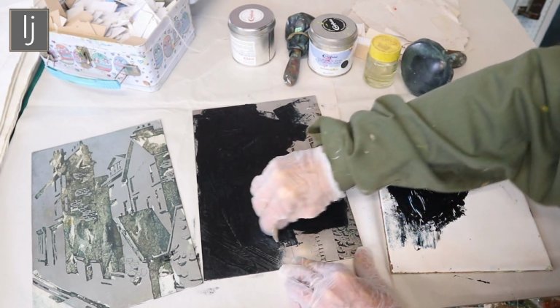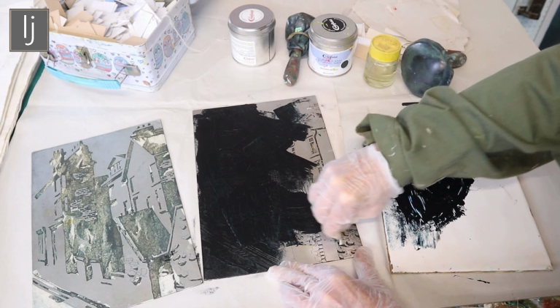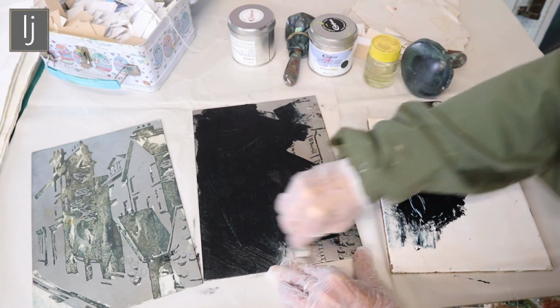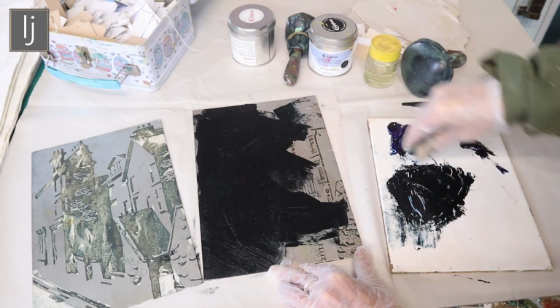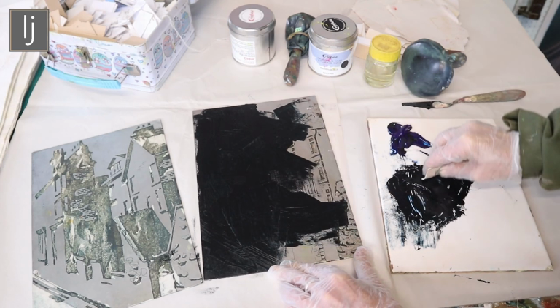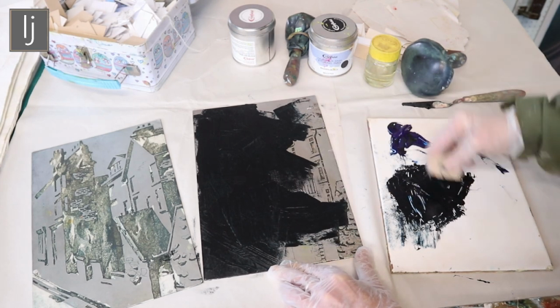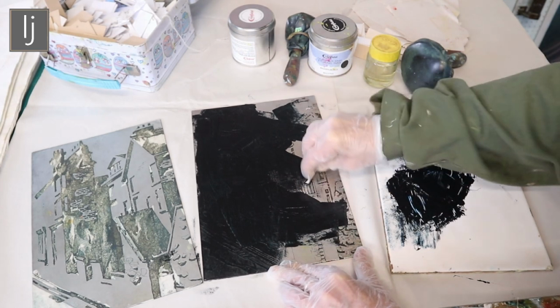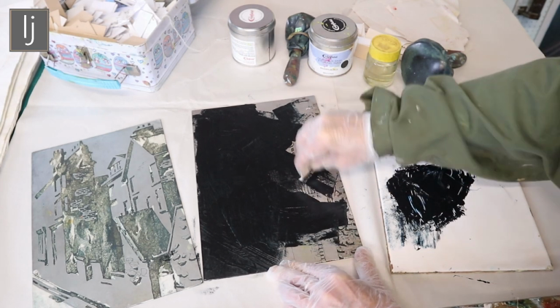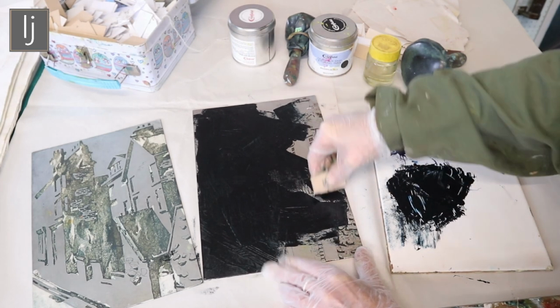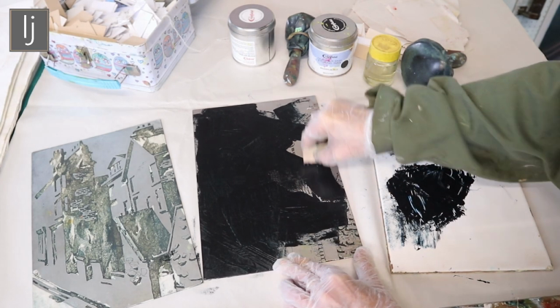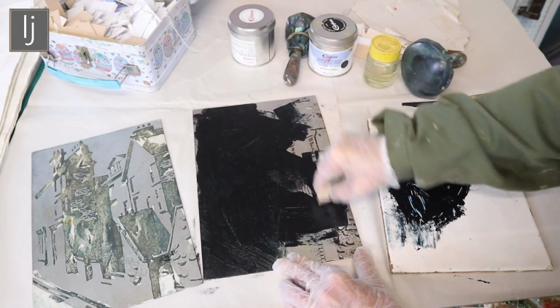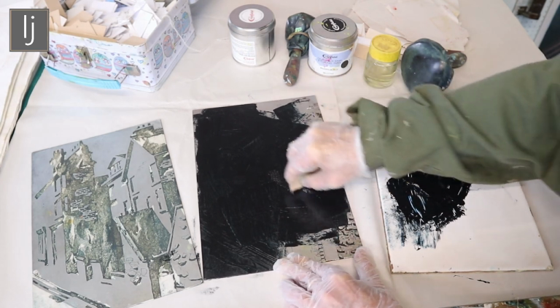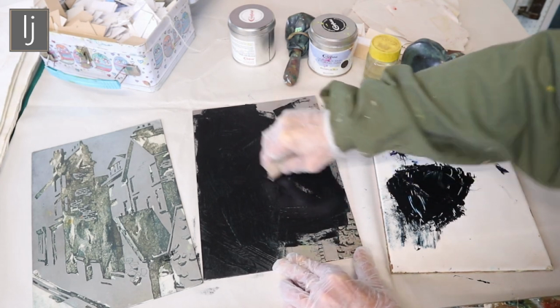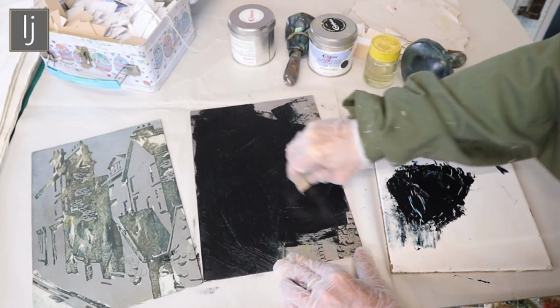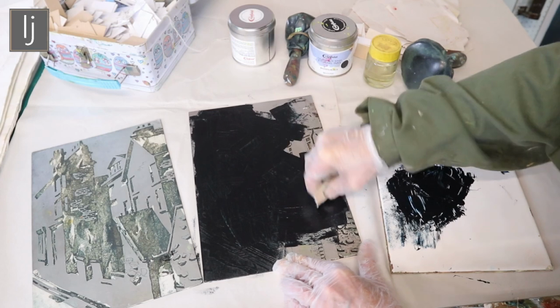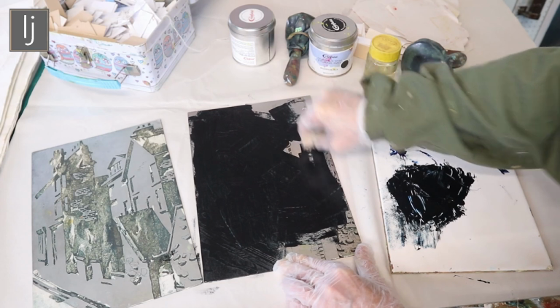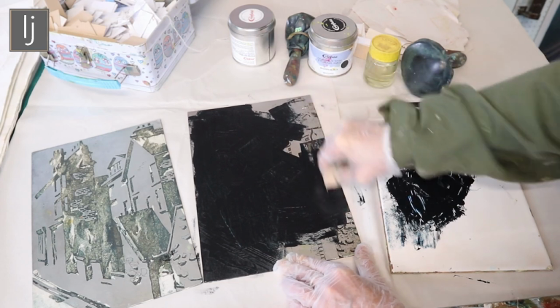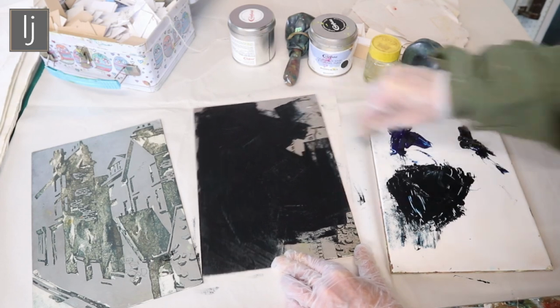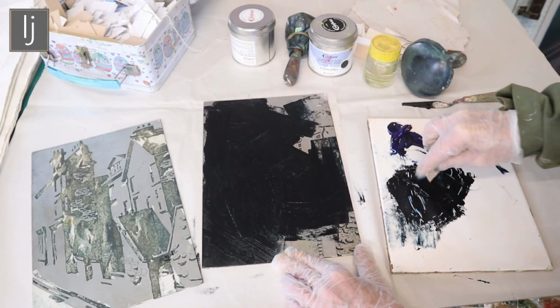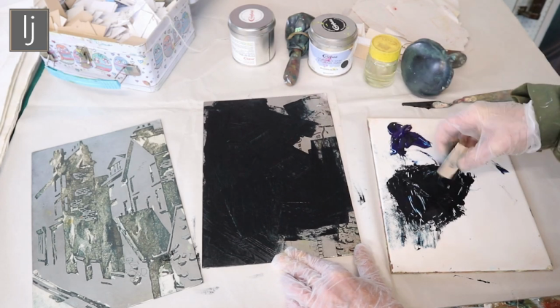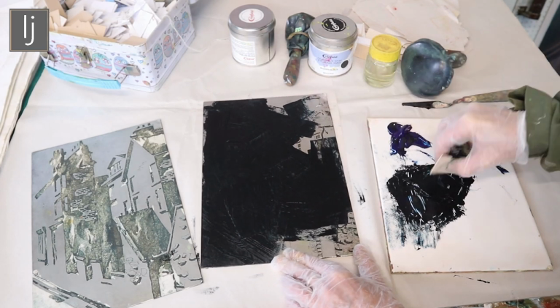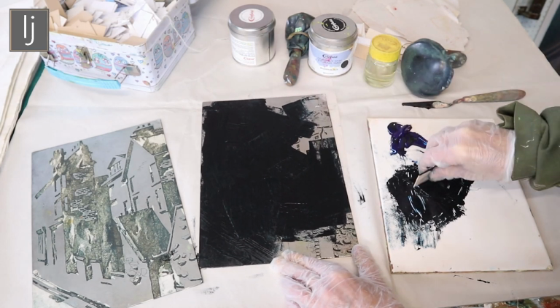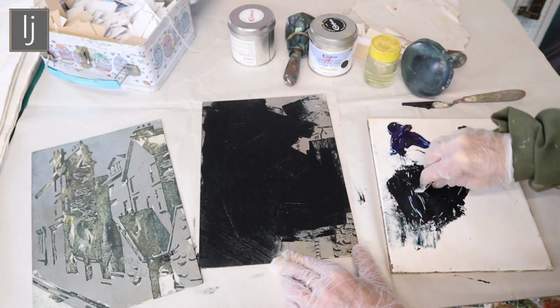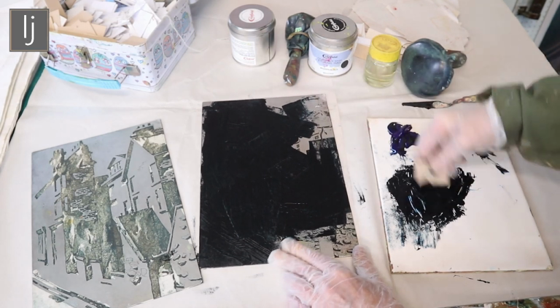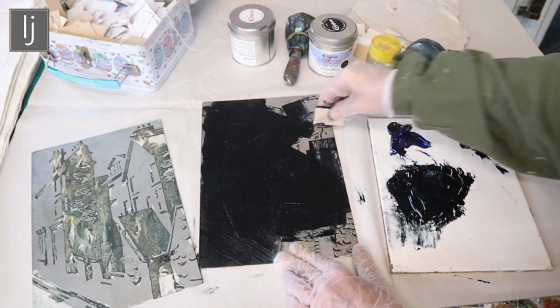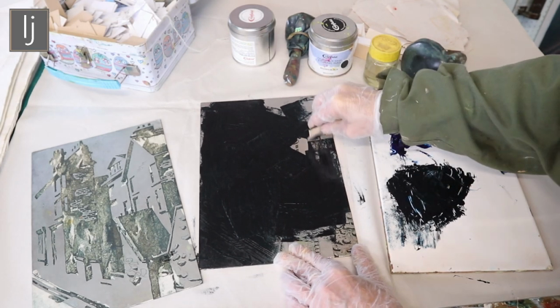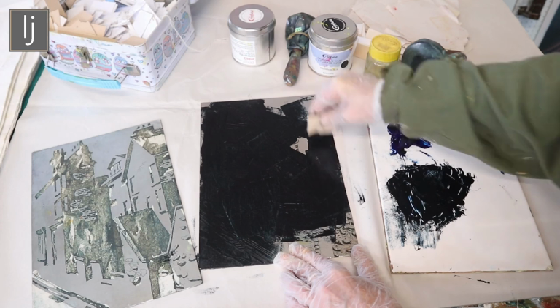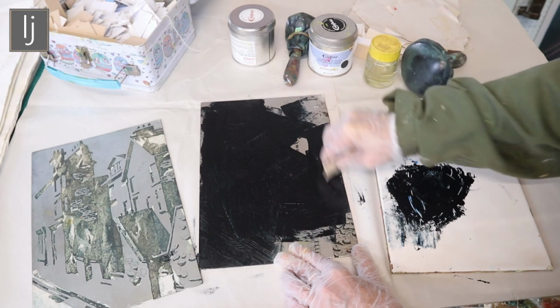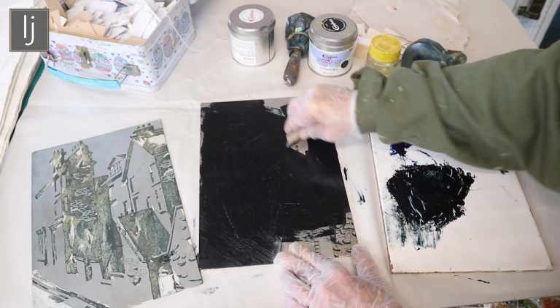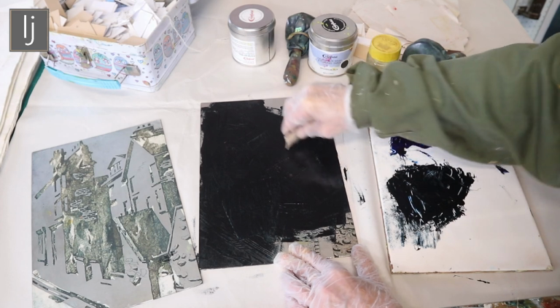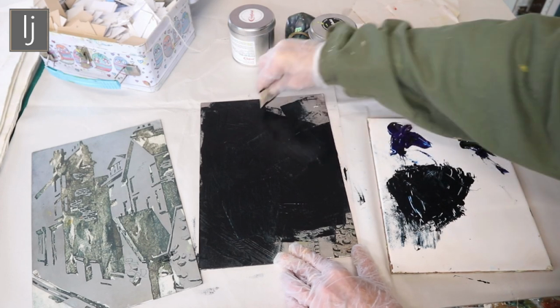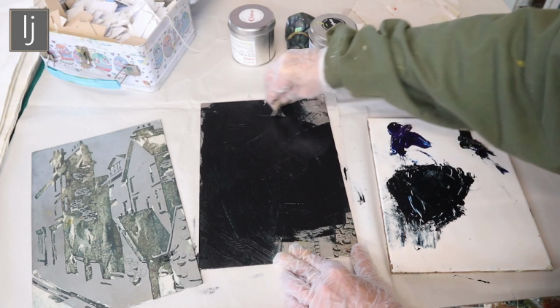The first inking never comes out particularly well — it depends how well you ink it up really — because the plate is not yet primed with the ink.